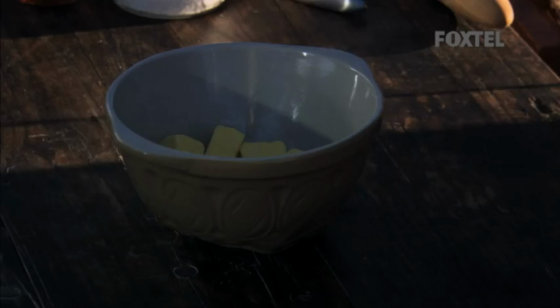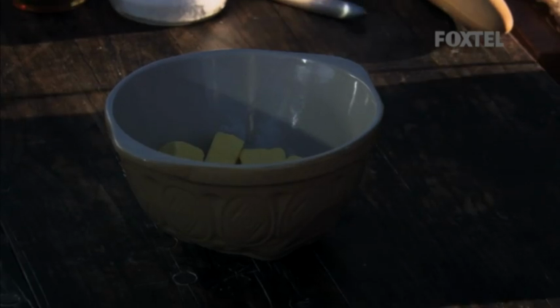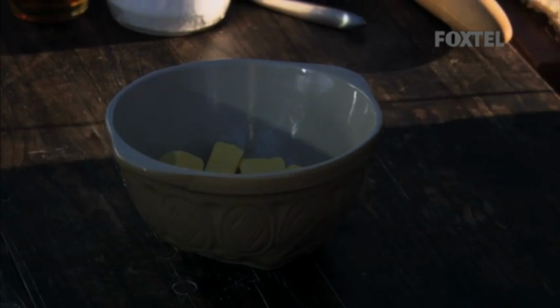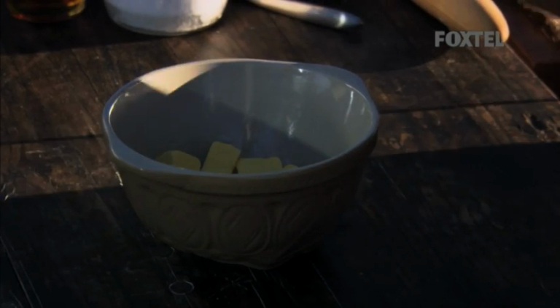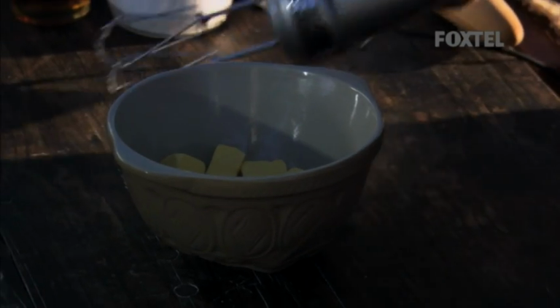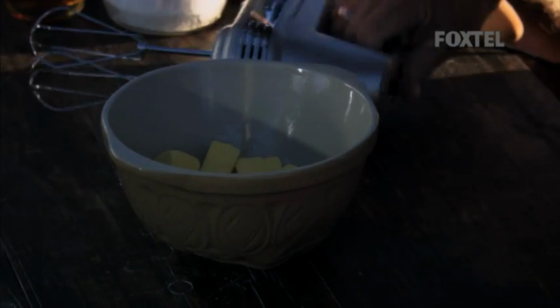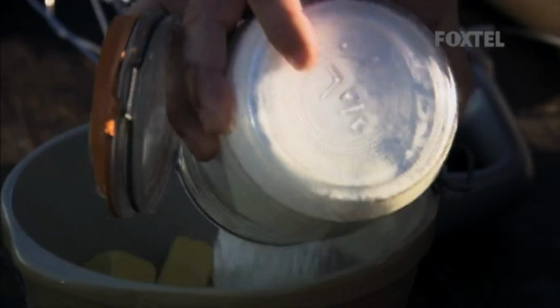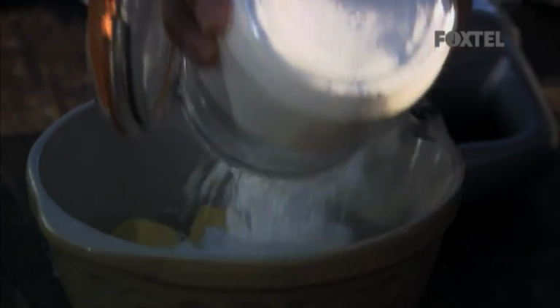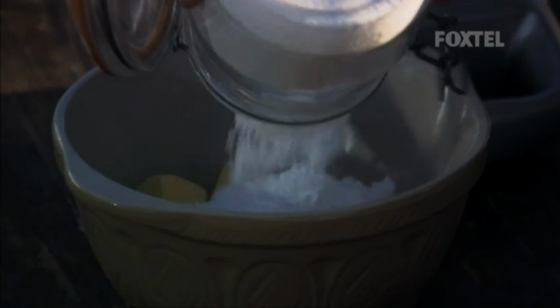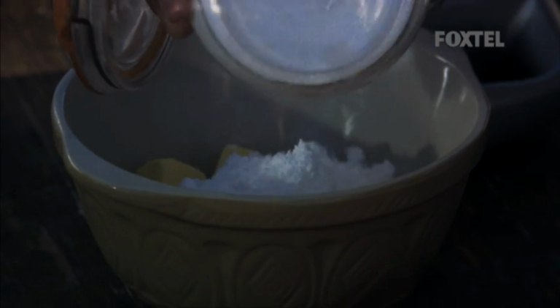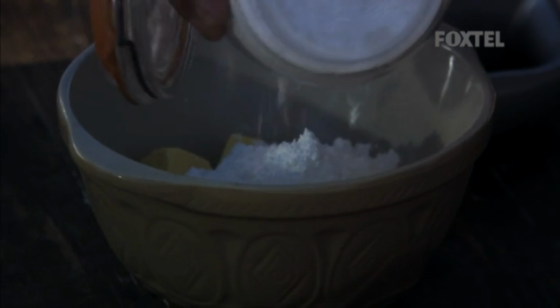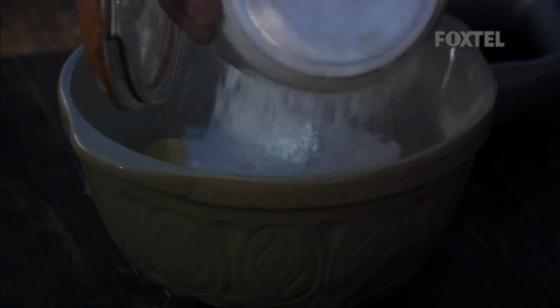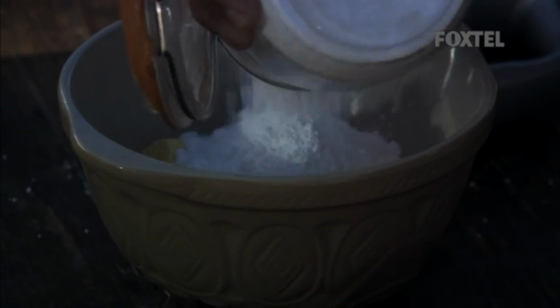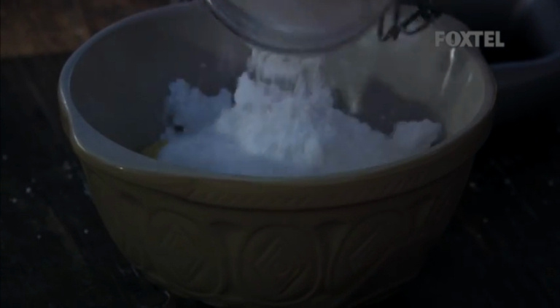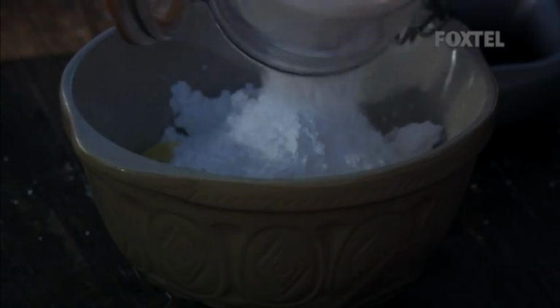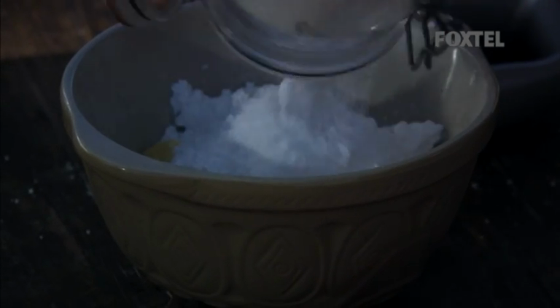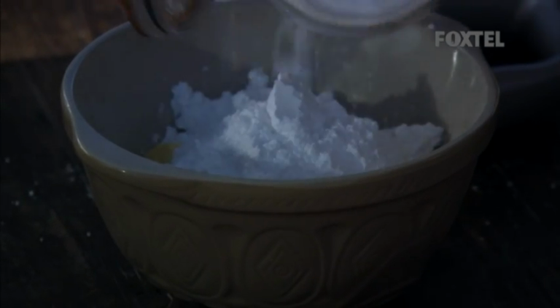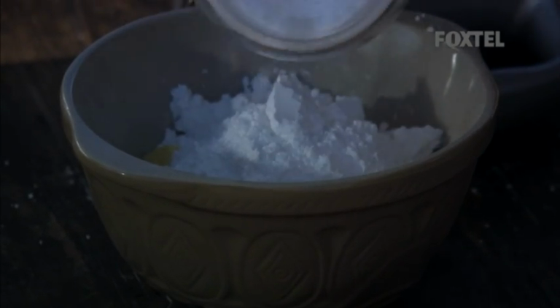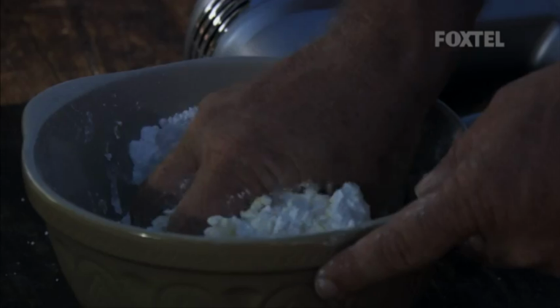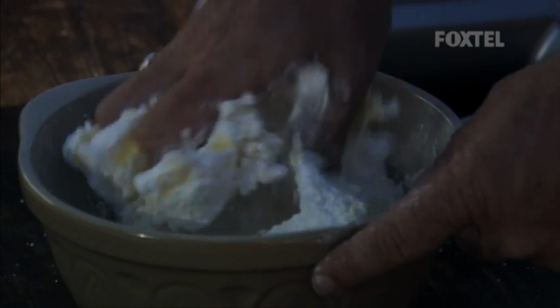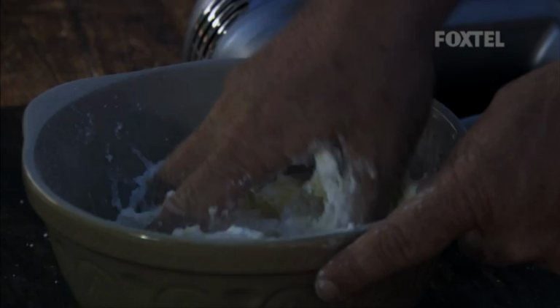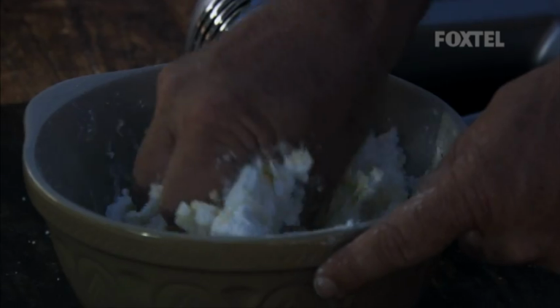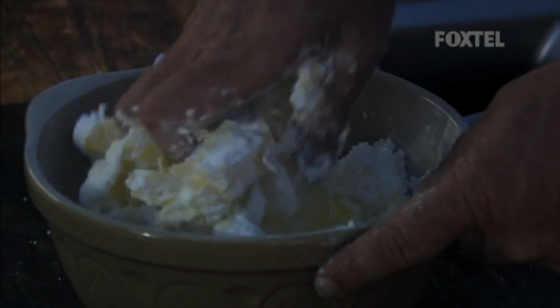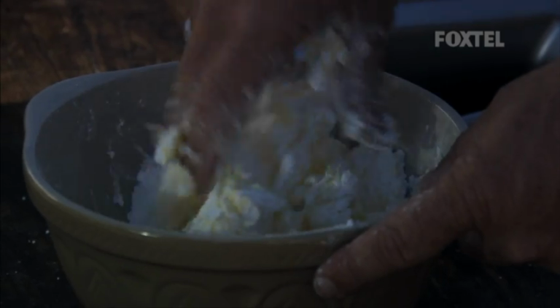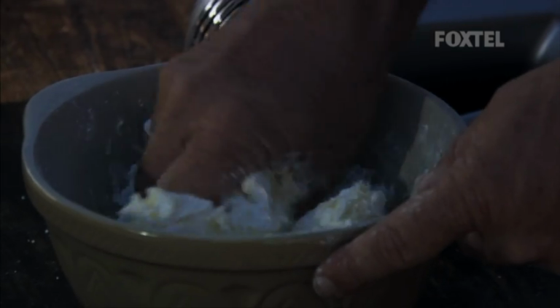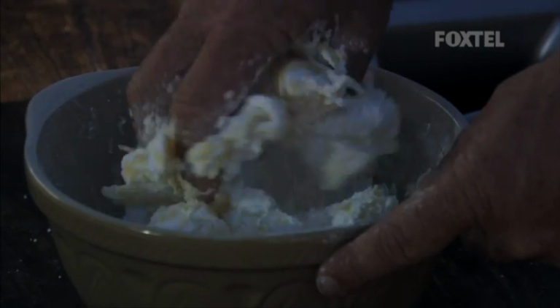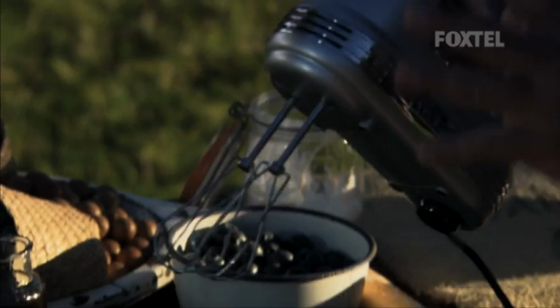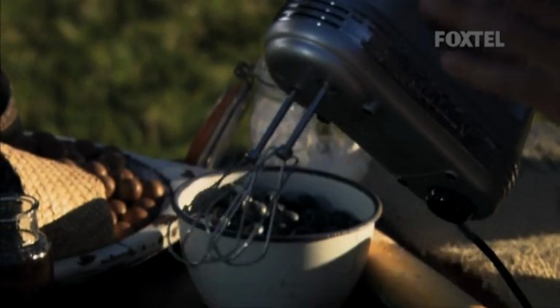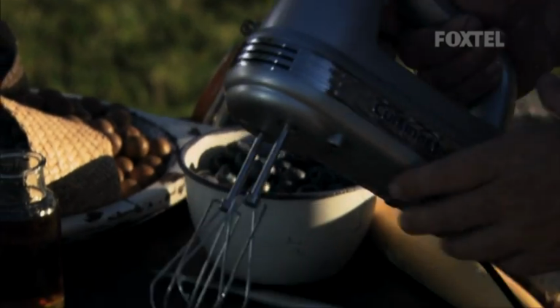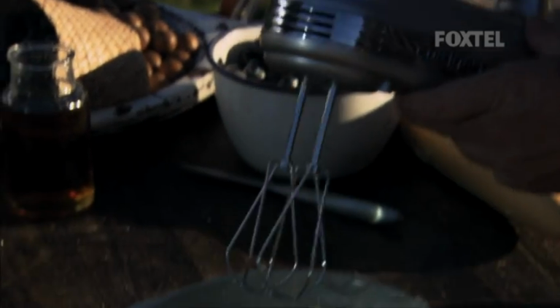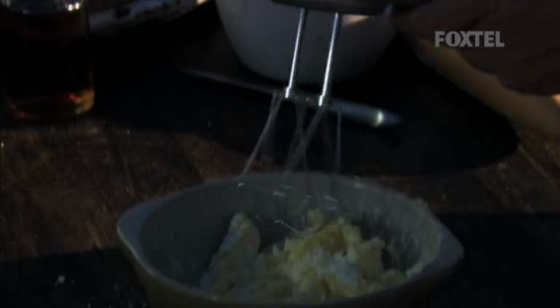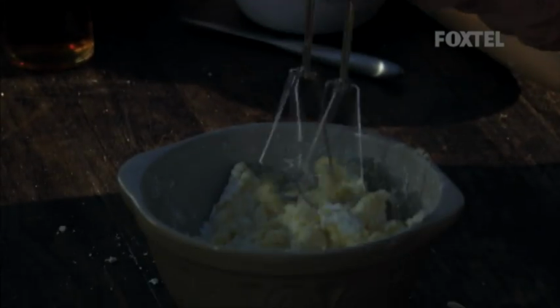A frangipane is an almond filling. First, I'm going to combine 250 grams of butter and an equal amount of icing sugar. To start with the blender, start really slow.